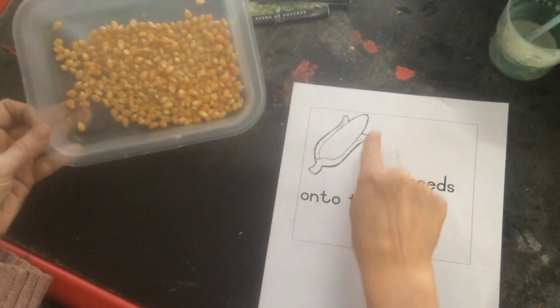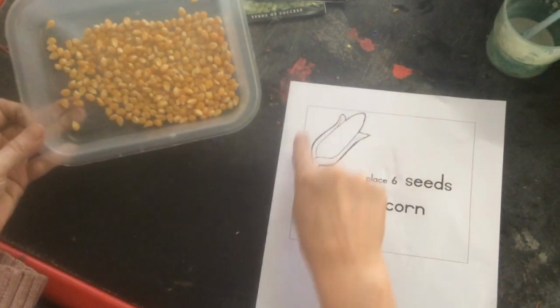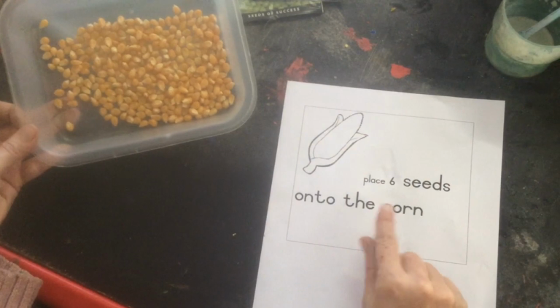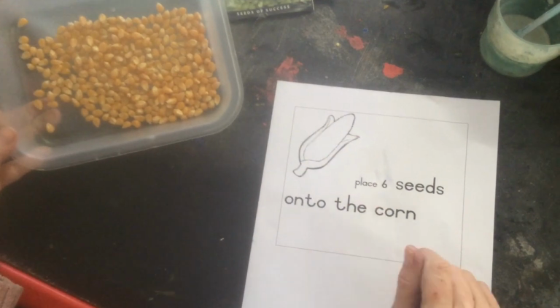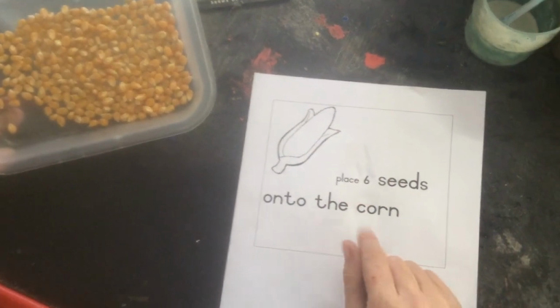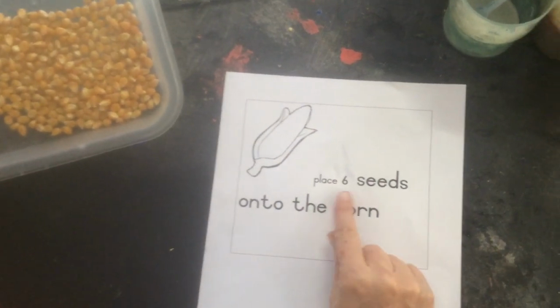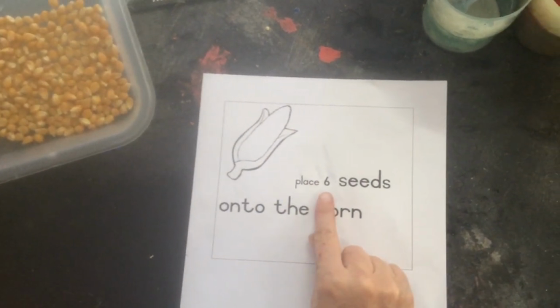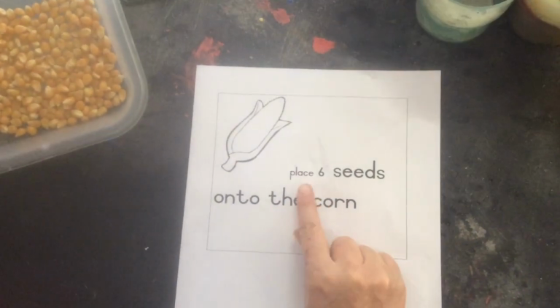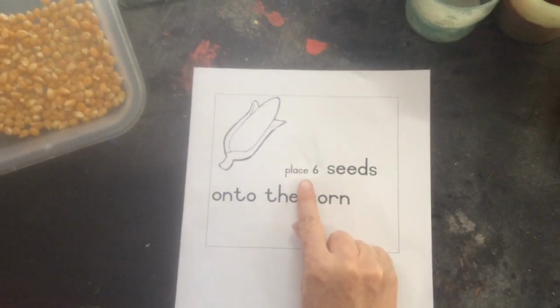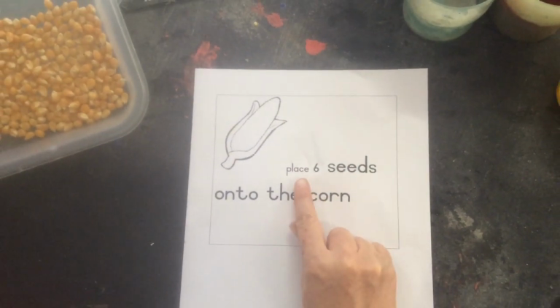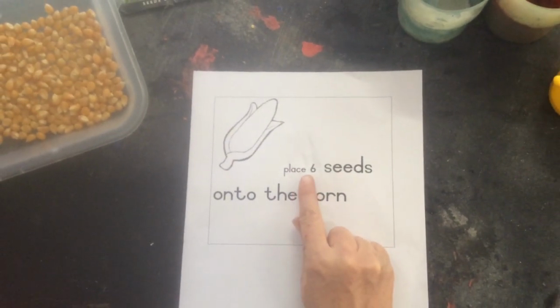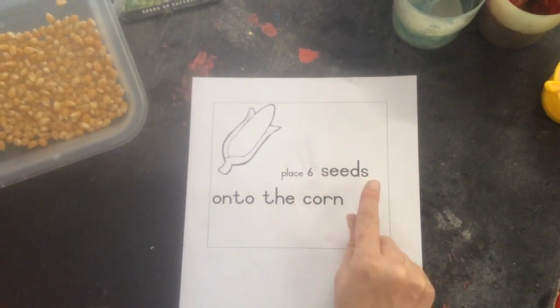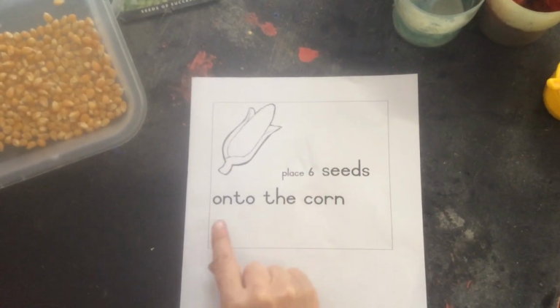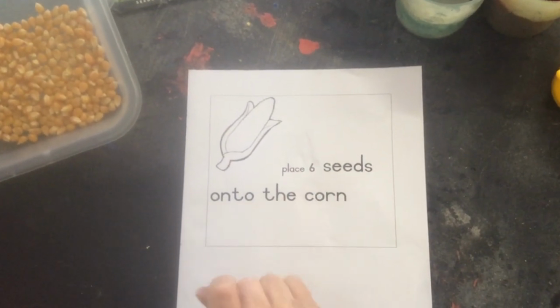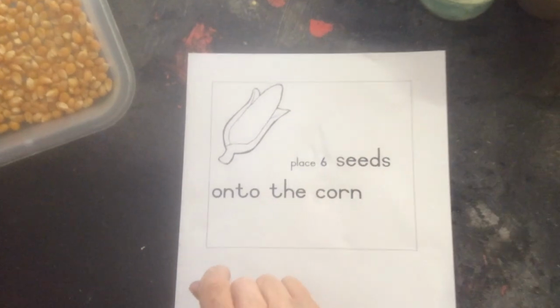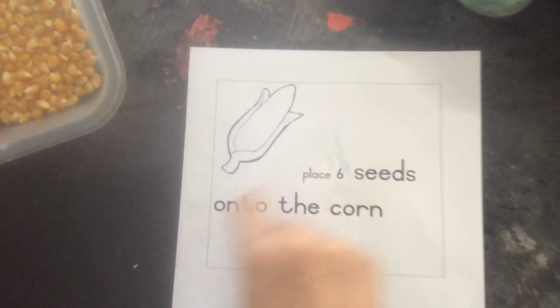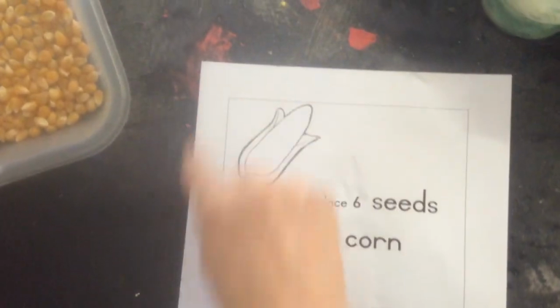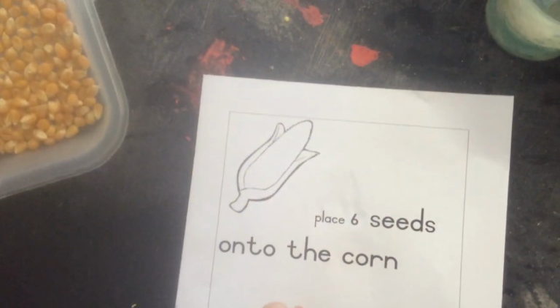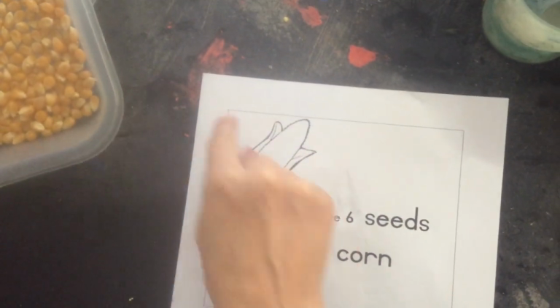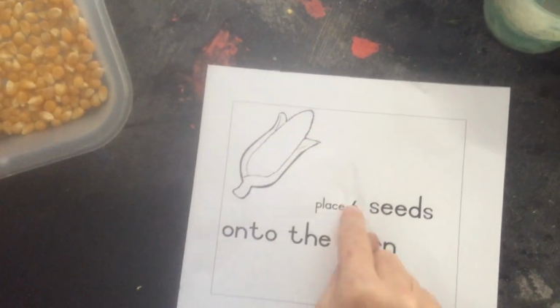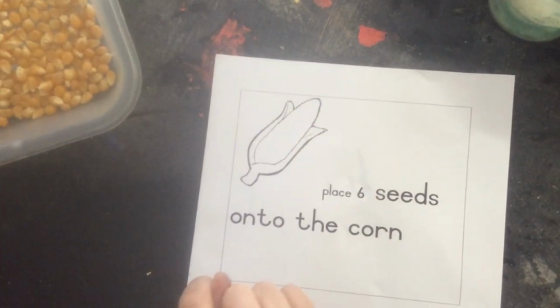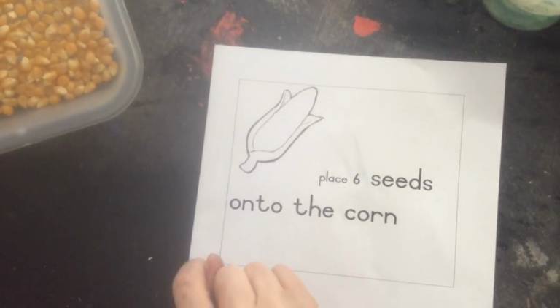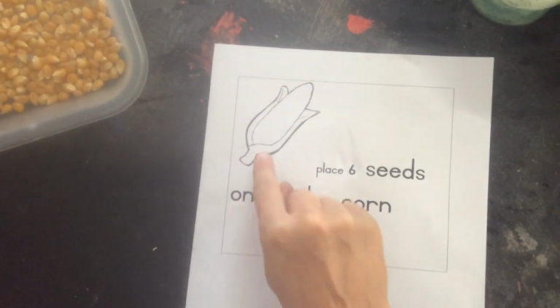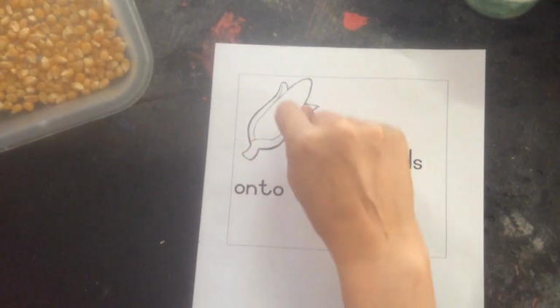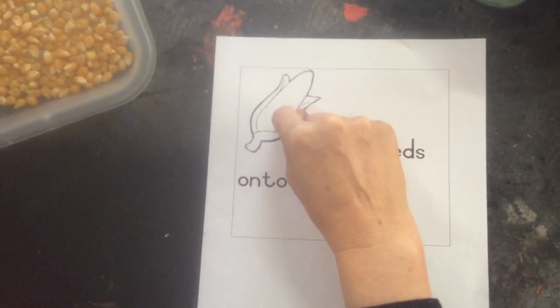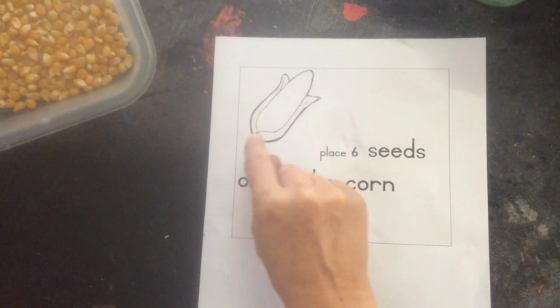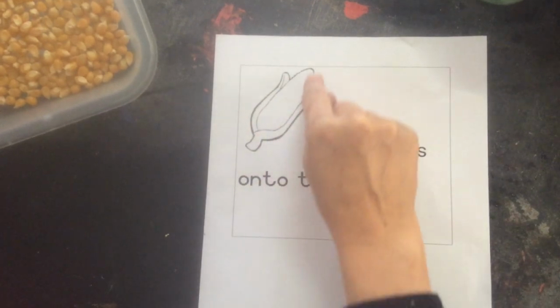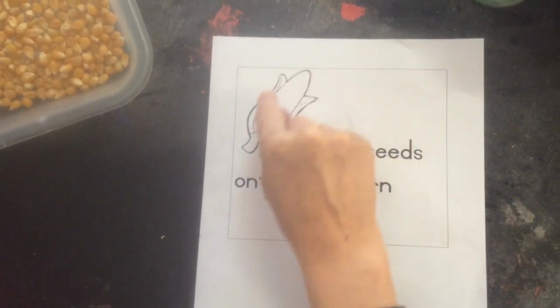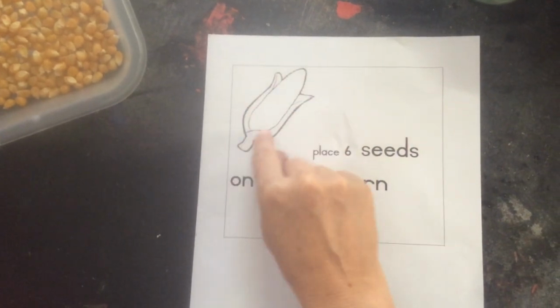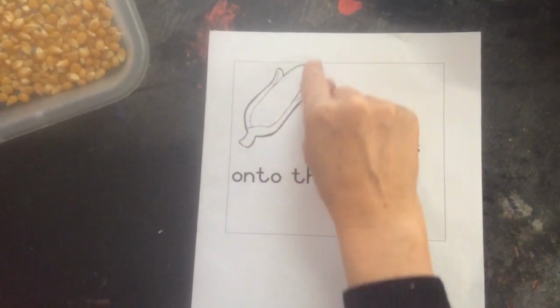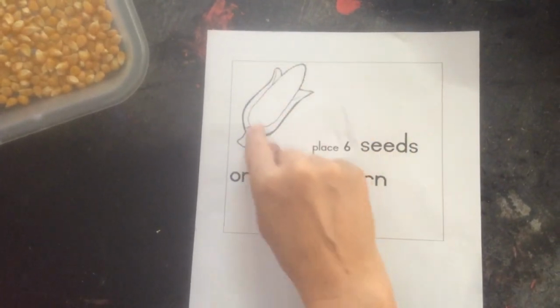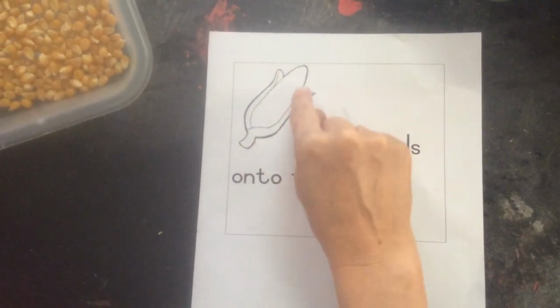Here's your millie, and on my paper it says six, and what it's saying is place six seeds onto the corn. Not around the corn, or on the outside — on the corn, but onto the corn. And that part is your corn.